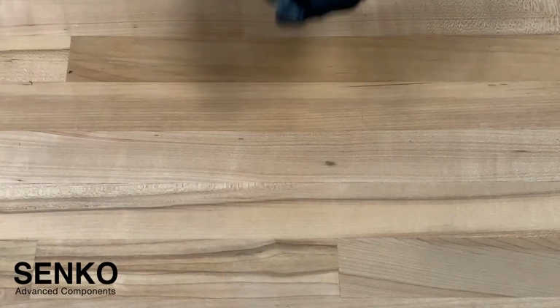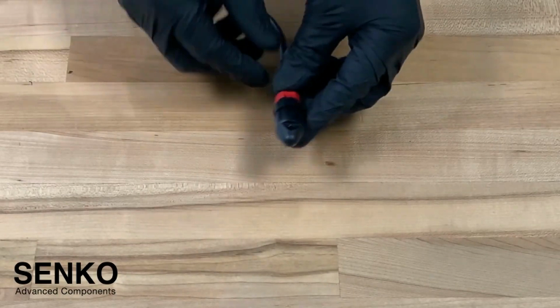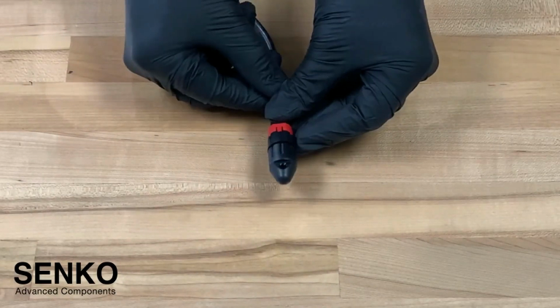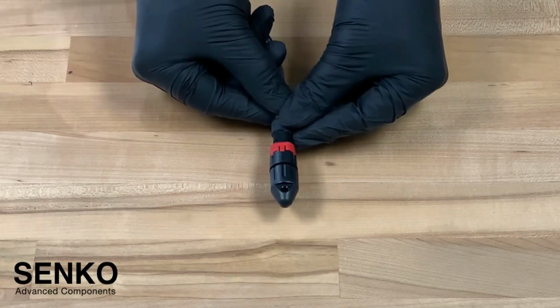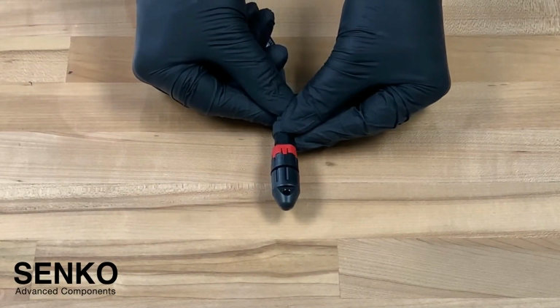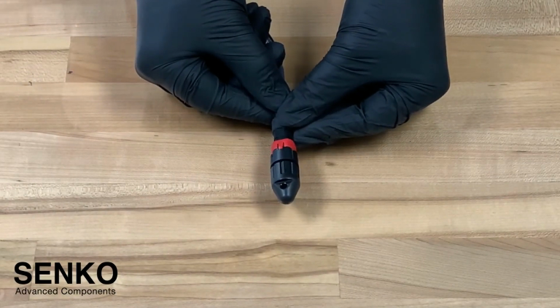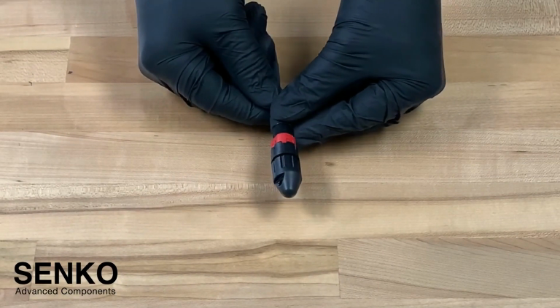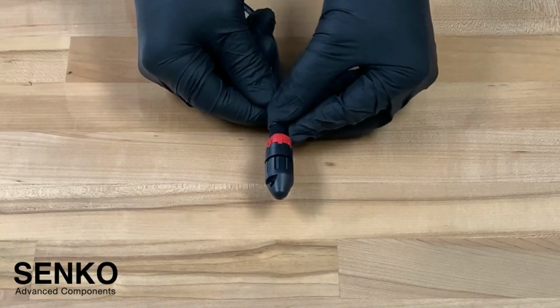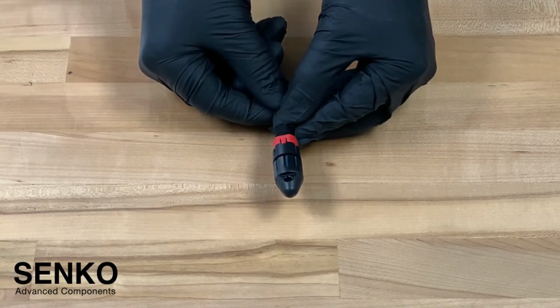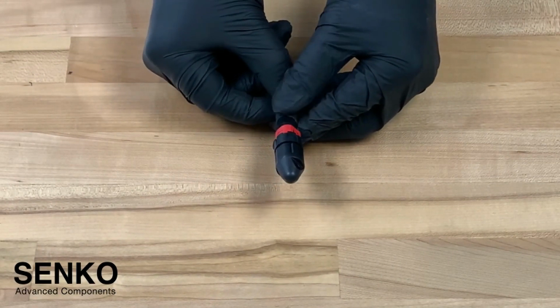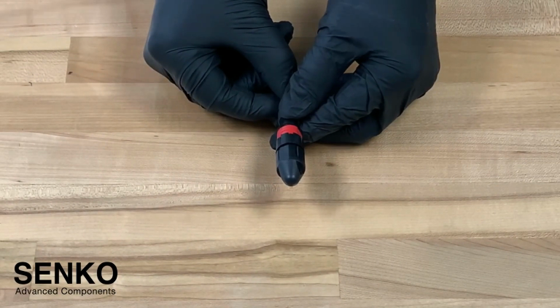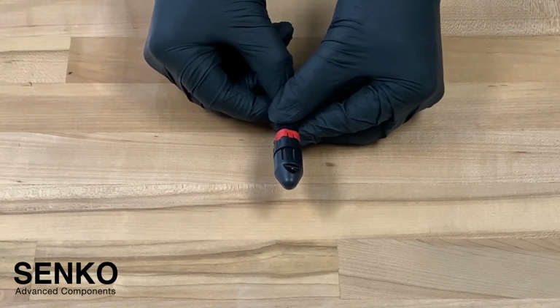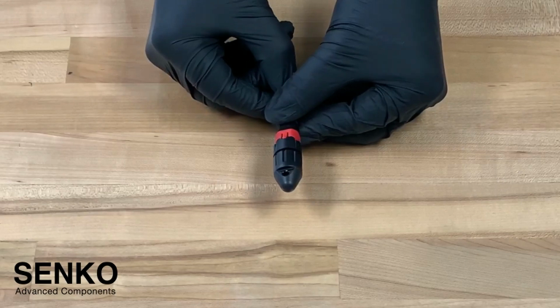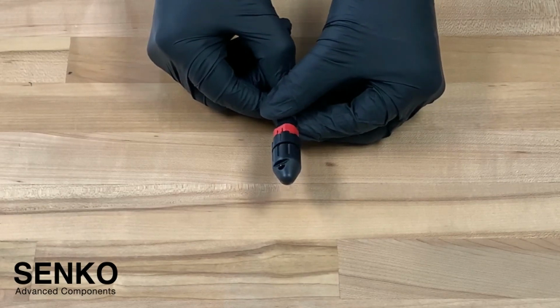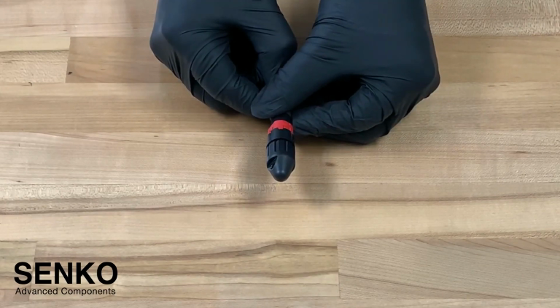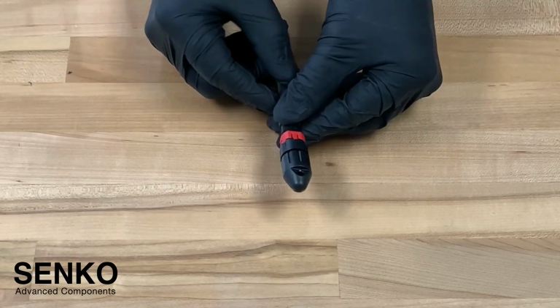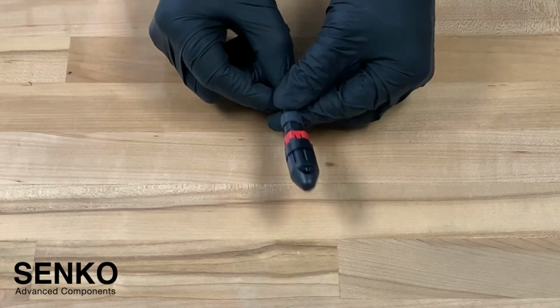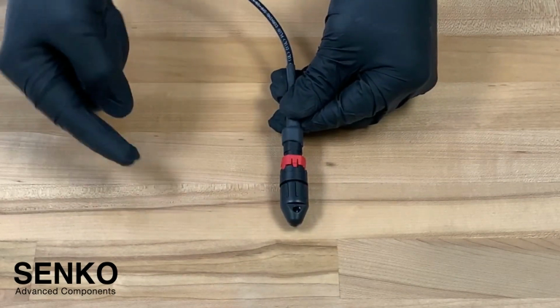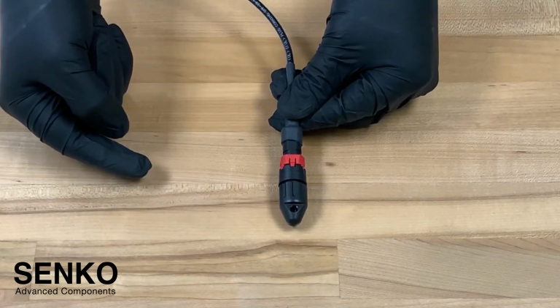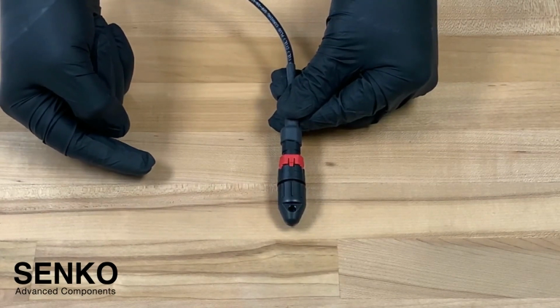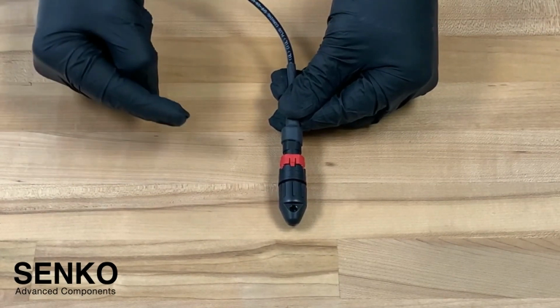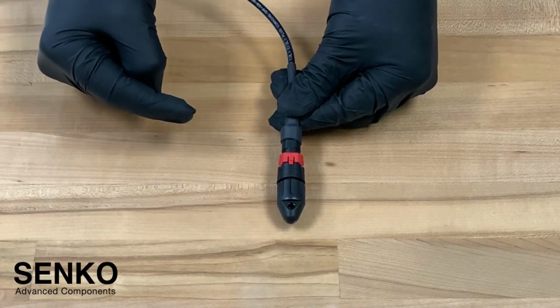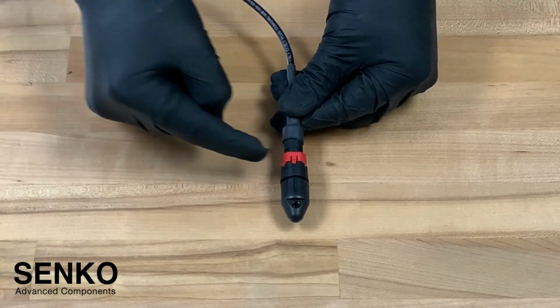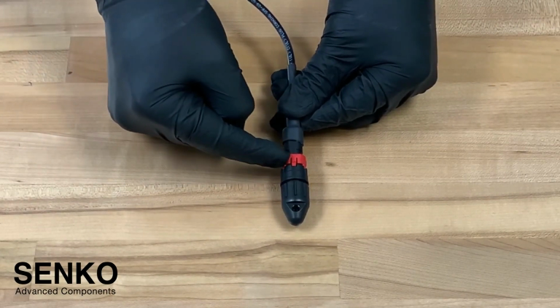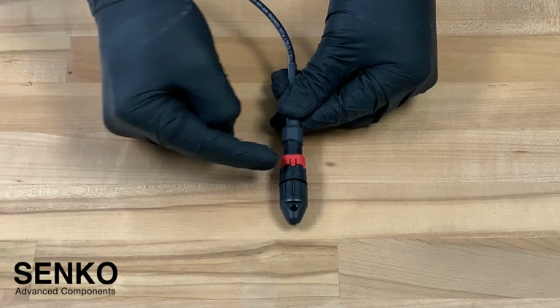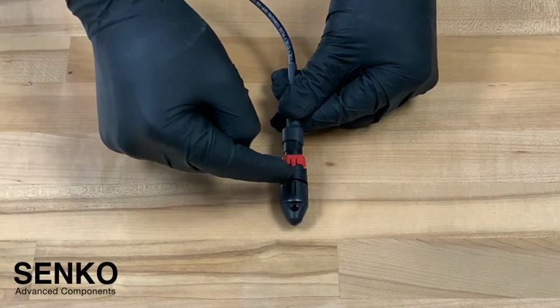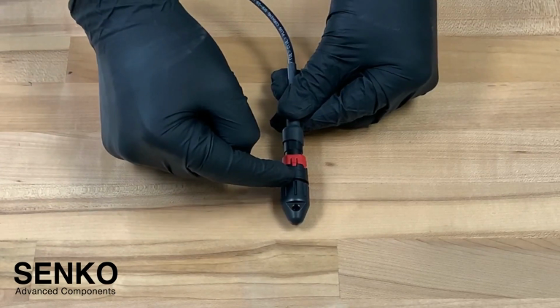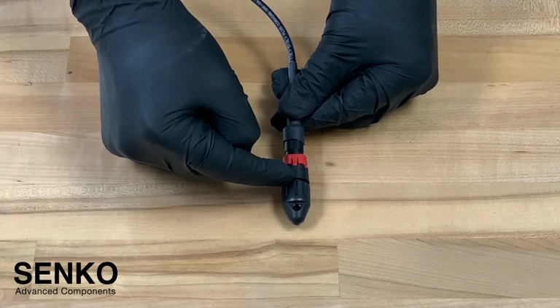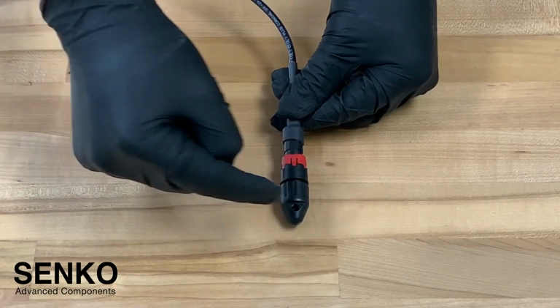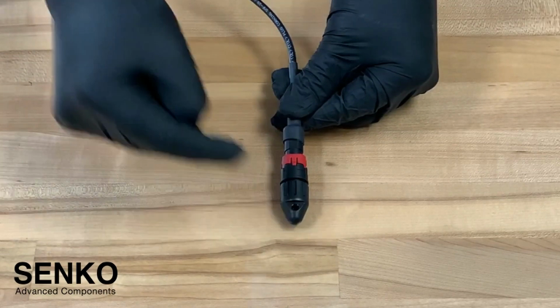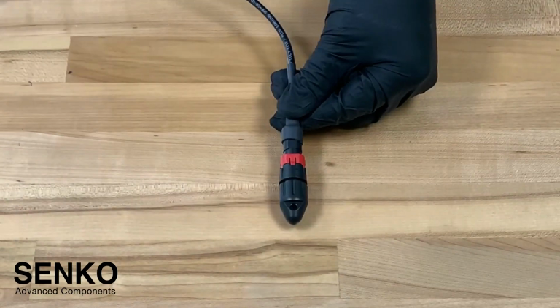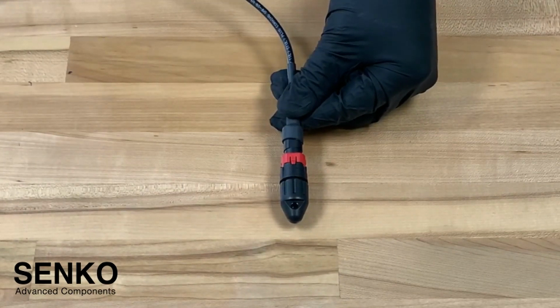In this video we will show you how to use the IP9 MPO connector from Senco. As you can see here we have the lock ring, the bayonet style coupling mechanism, and the dust cap.